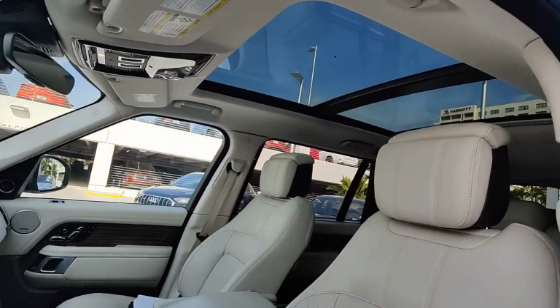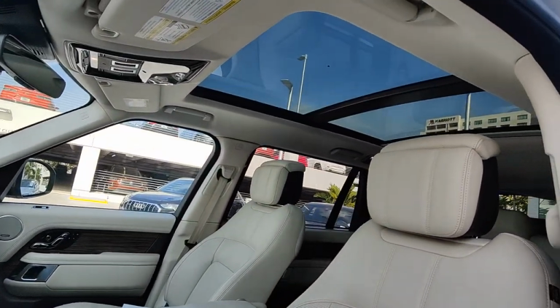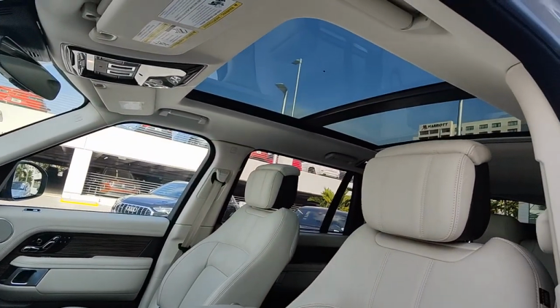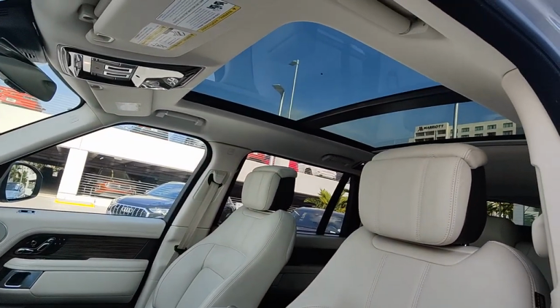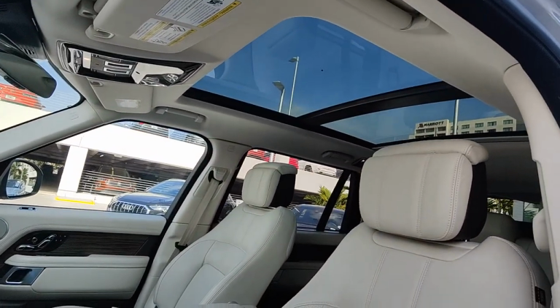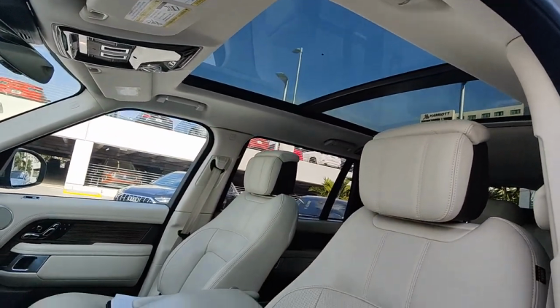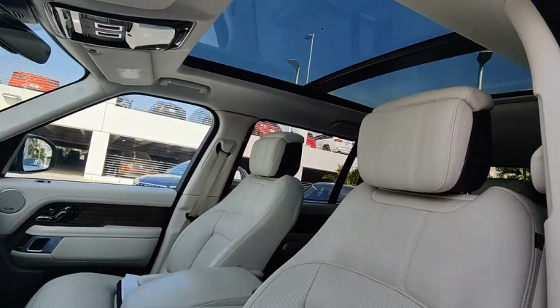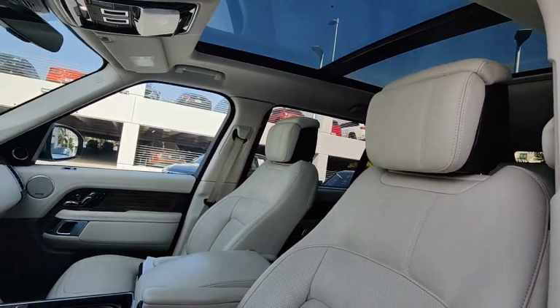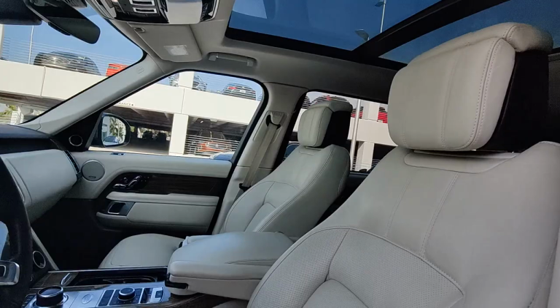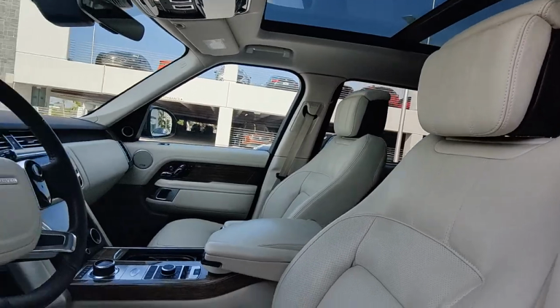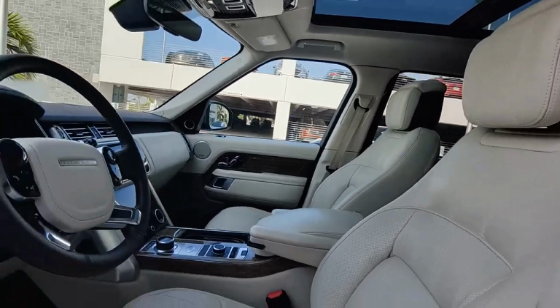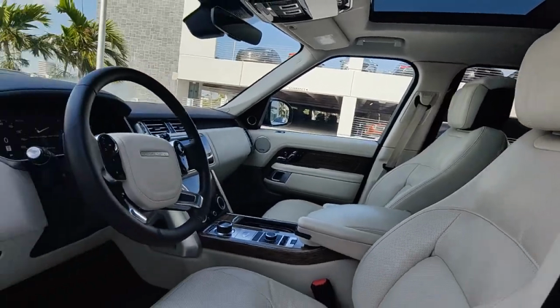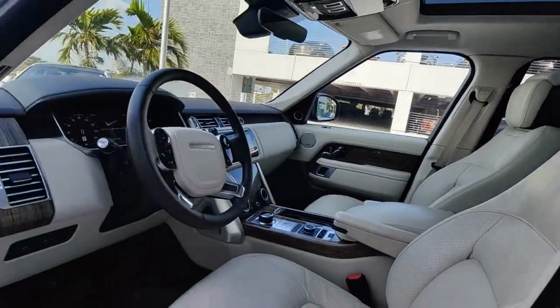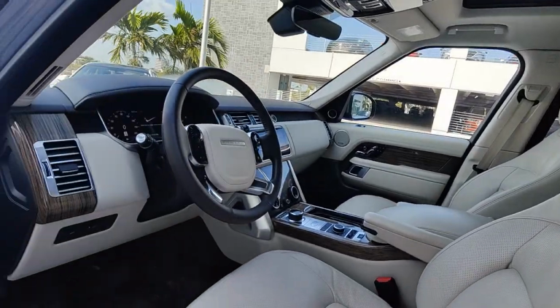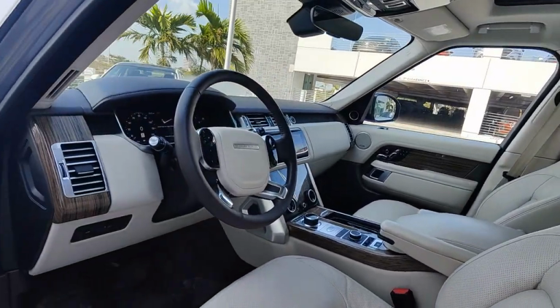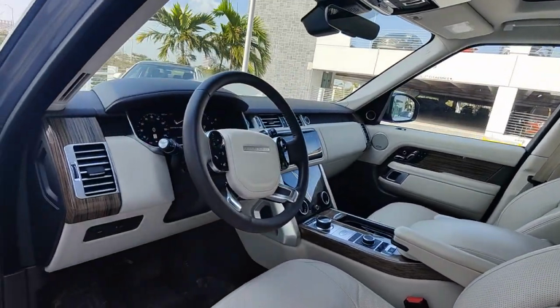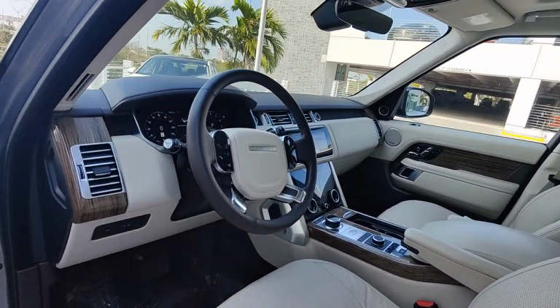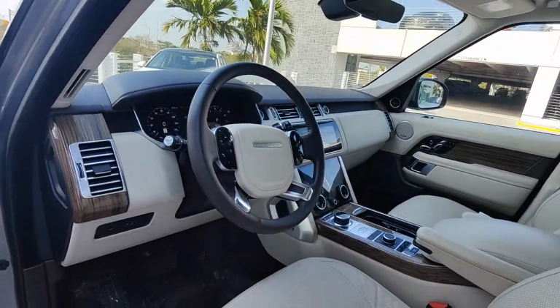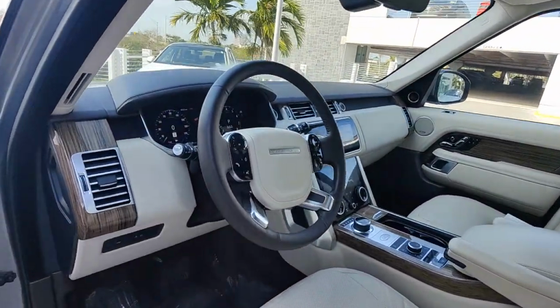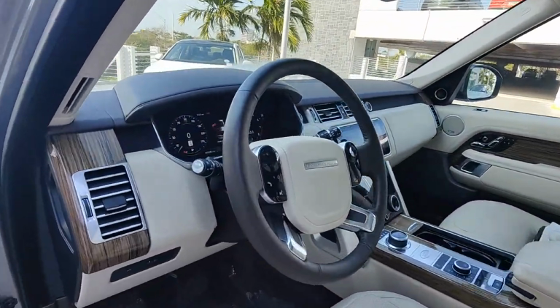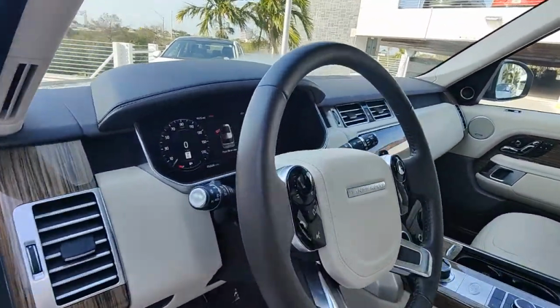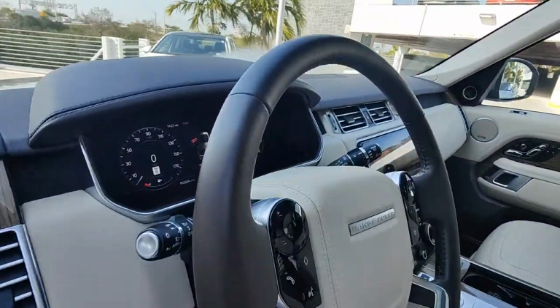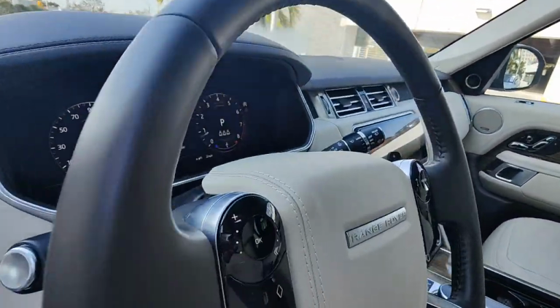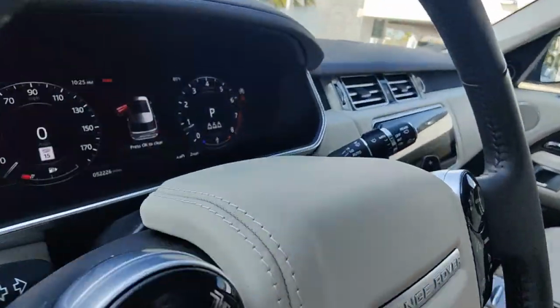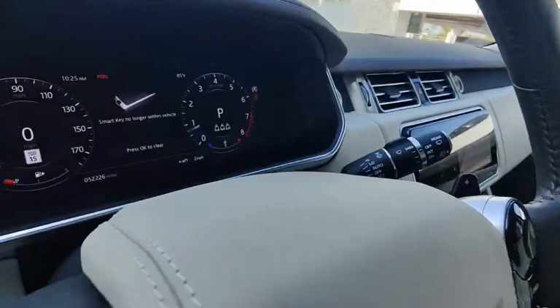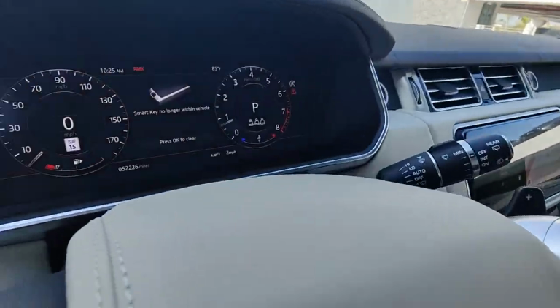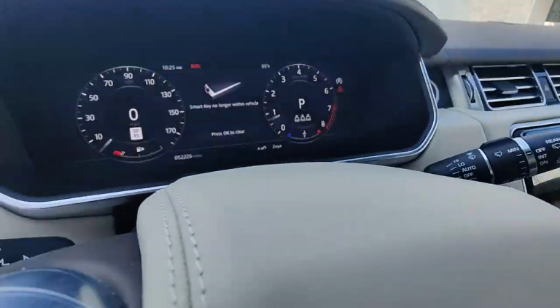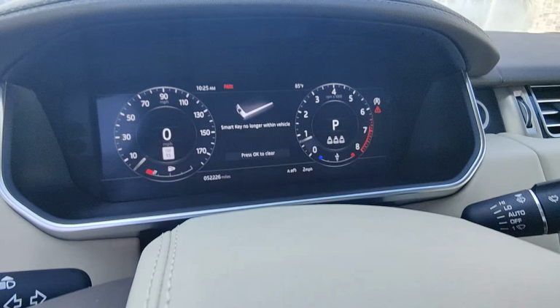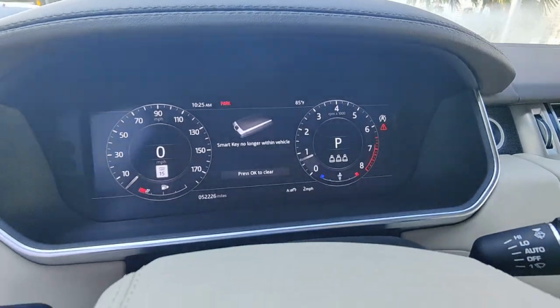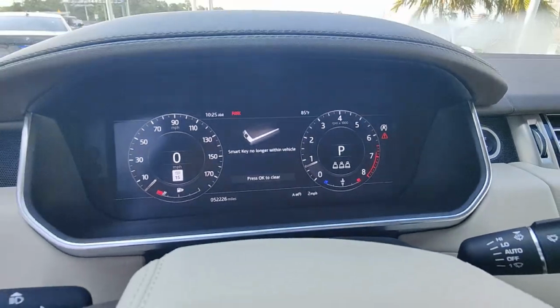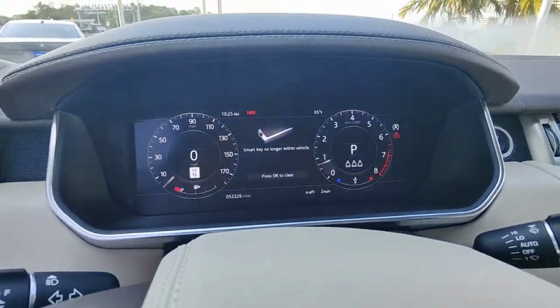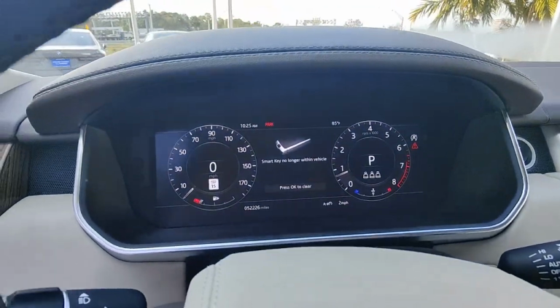Don't miss the chance to drive this powerful and sumptuously appointed Range Rover. Our team will give you an outstanding road test experience. Stop in today.